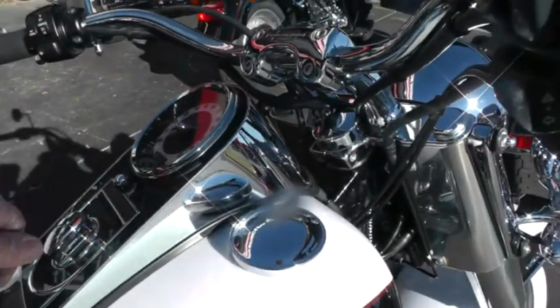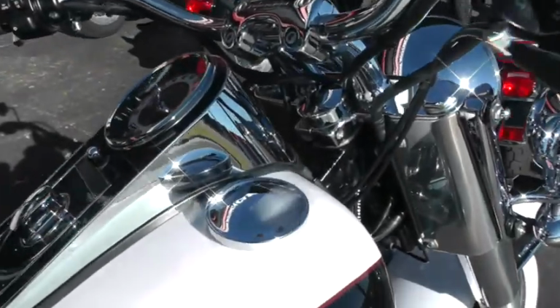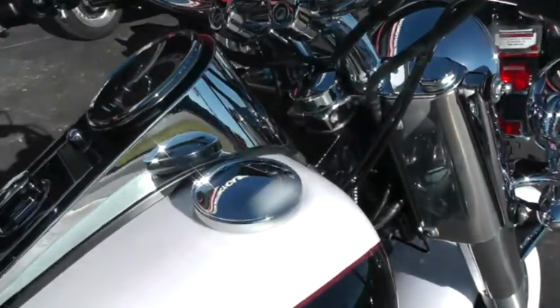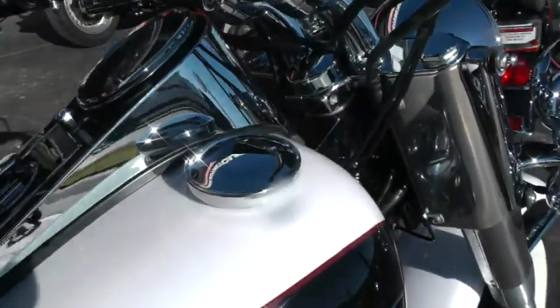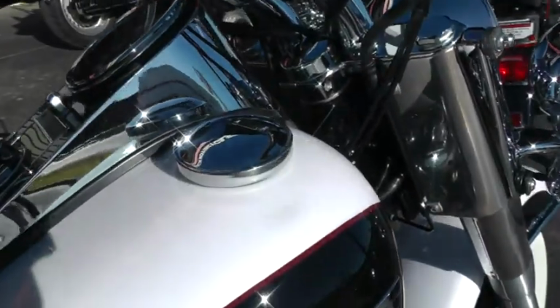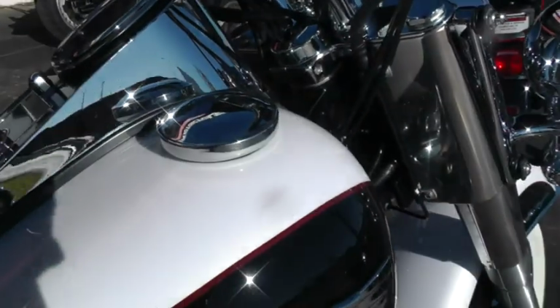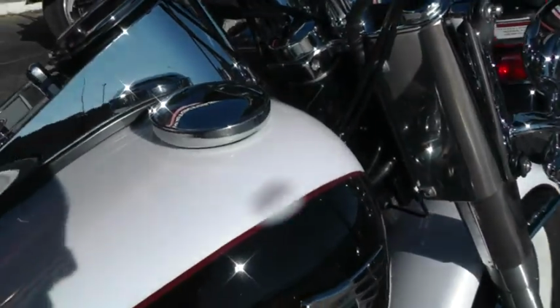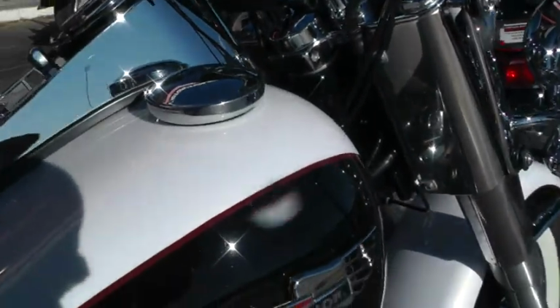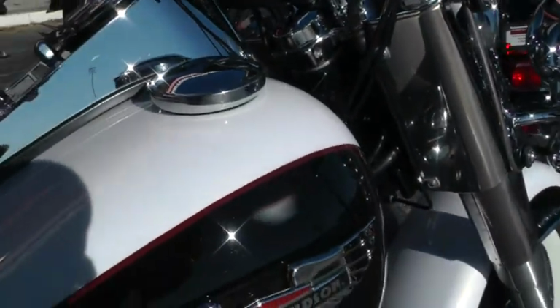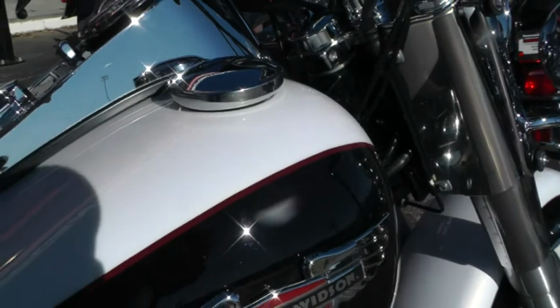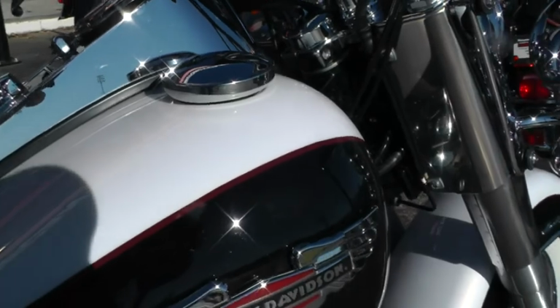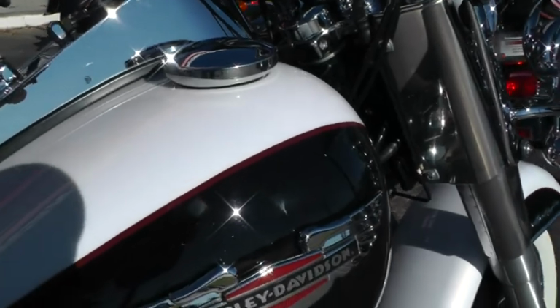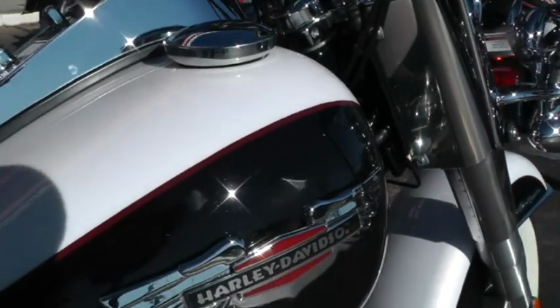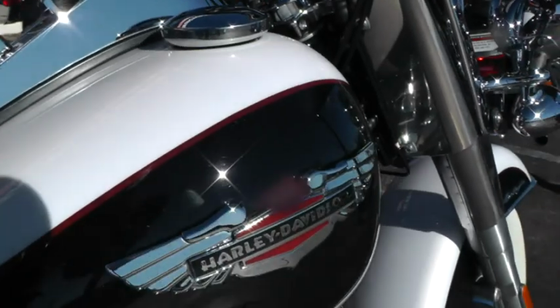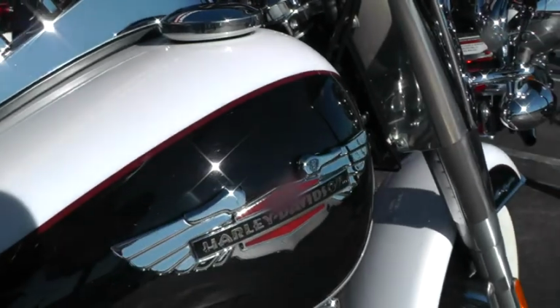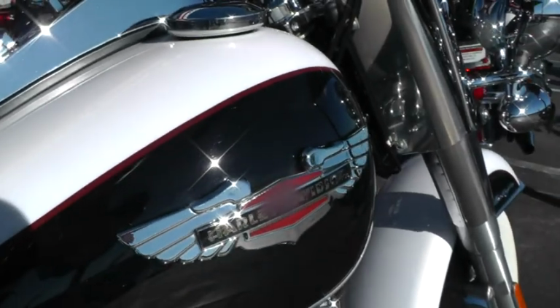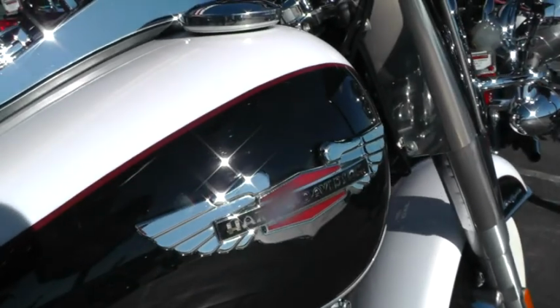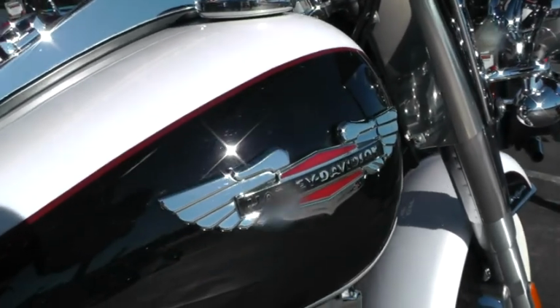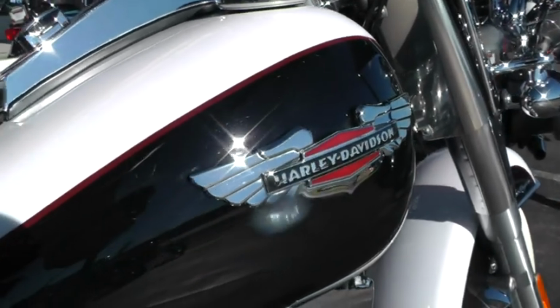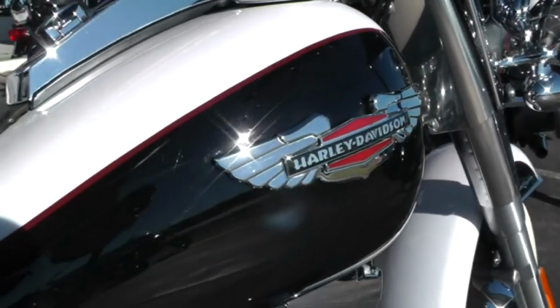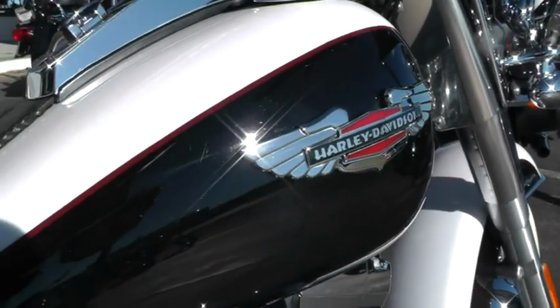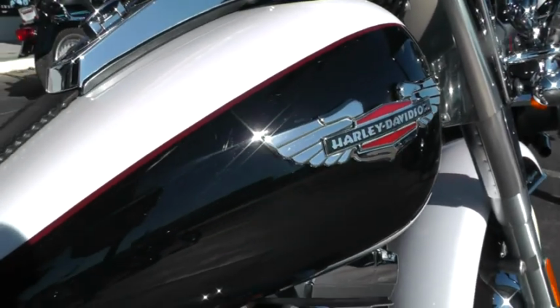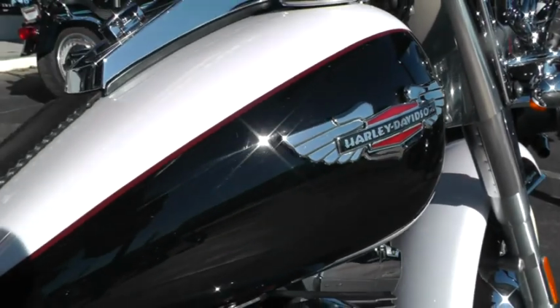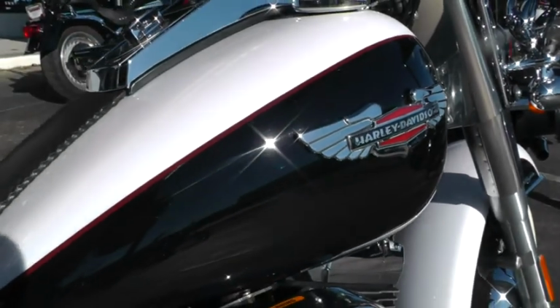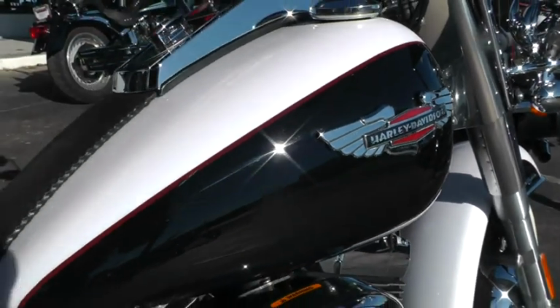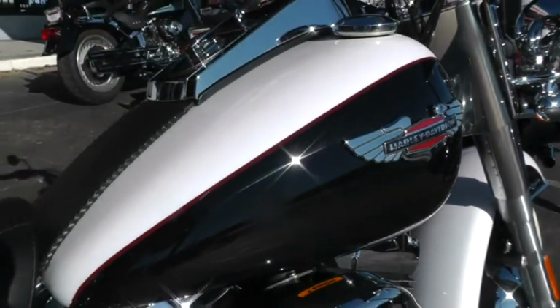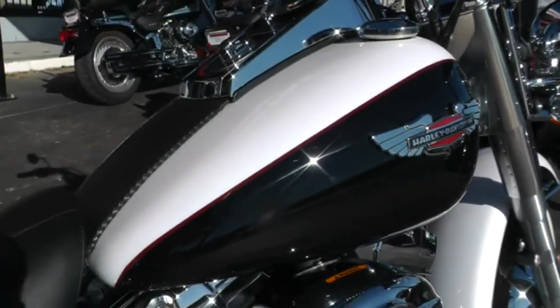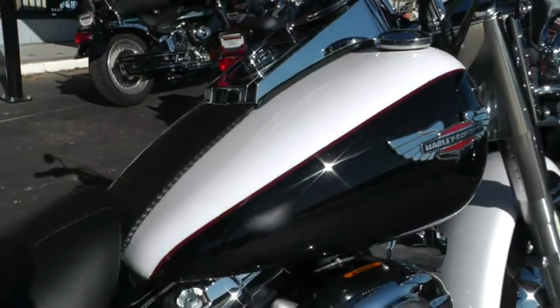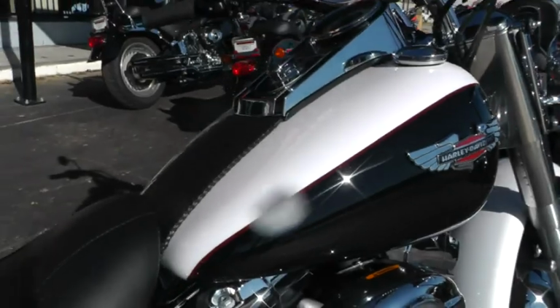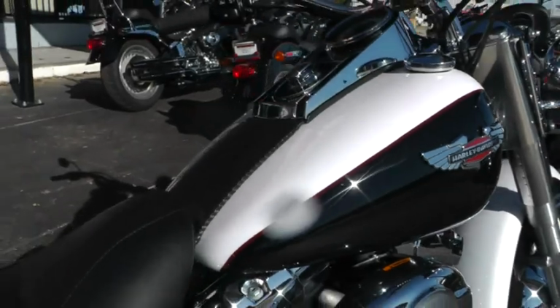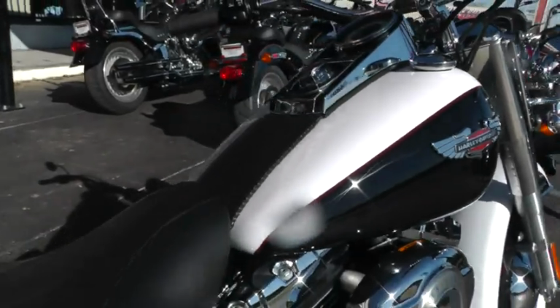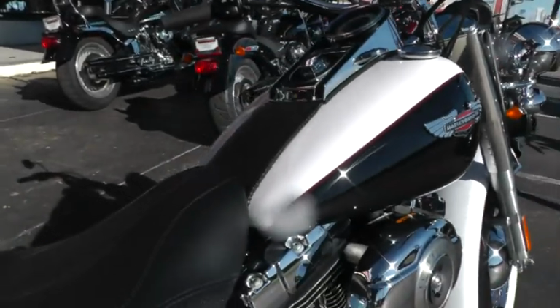It's got real nice badging on it. The metallic white and vivid black paint just really pops — looks just beautiful.